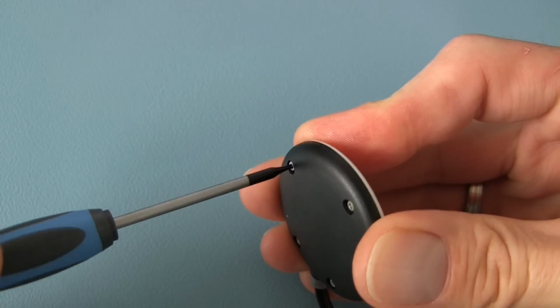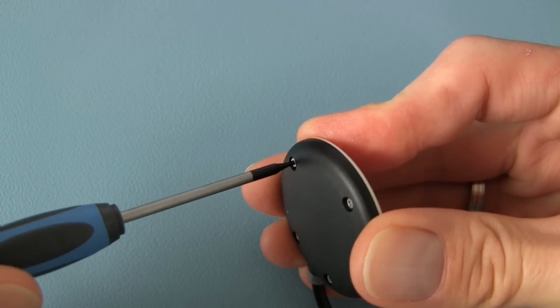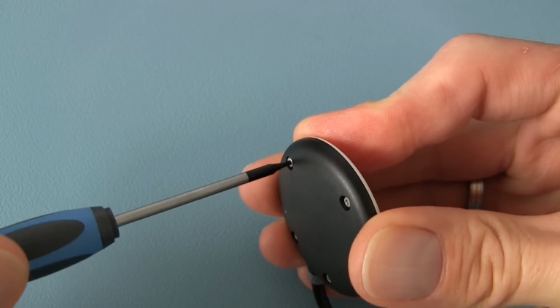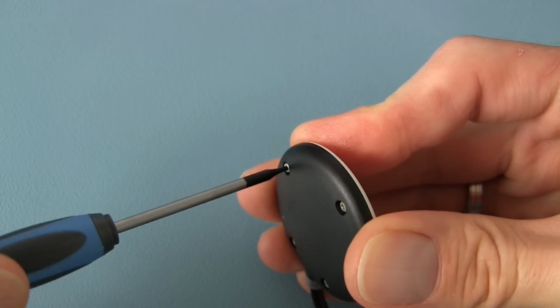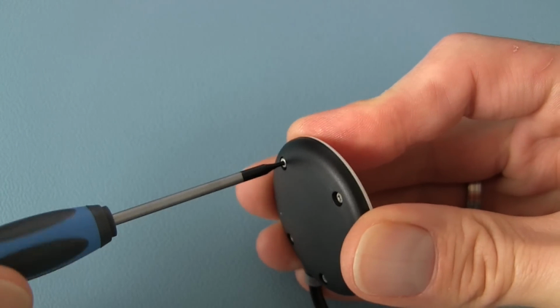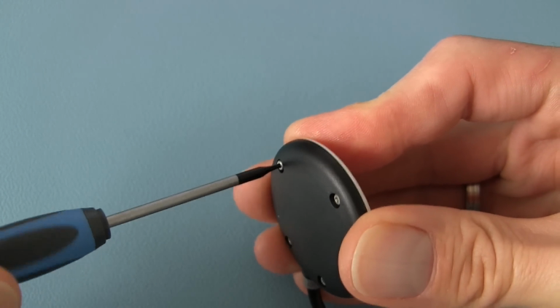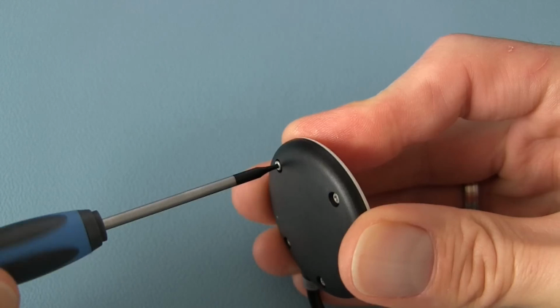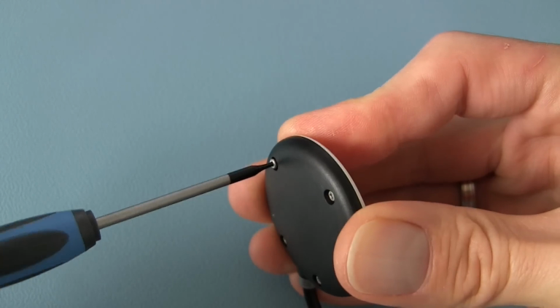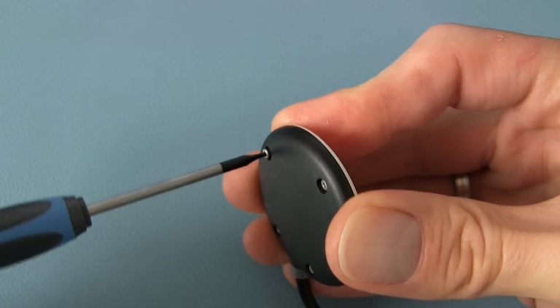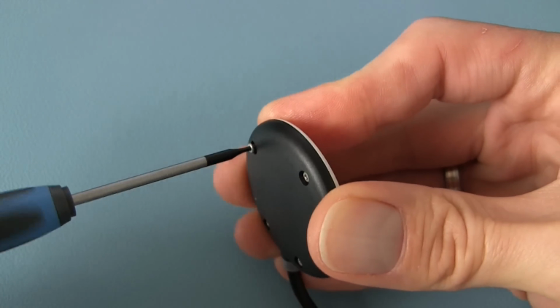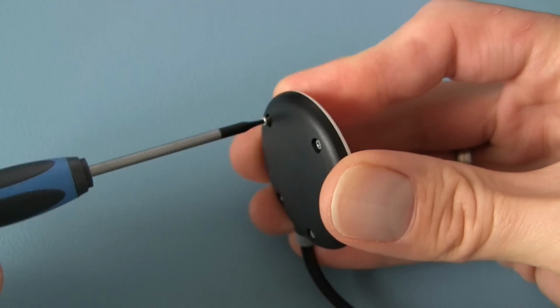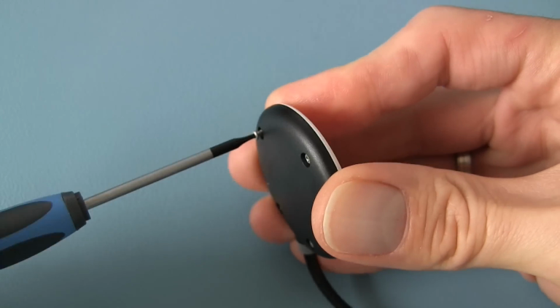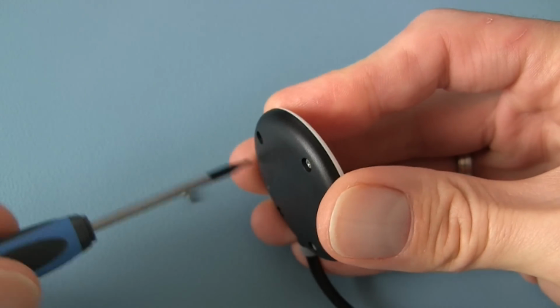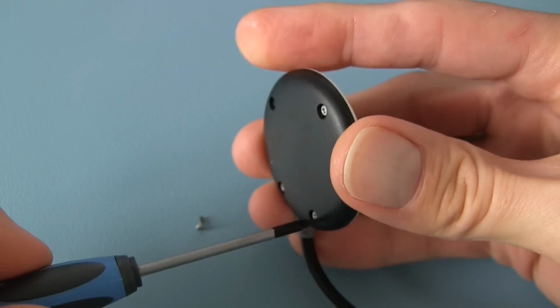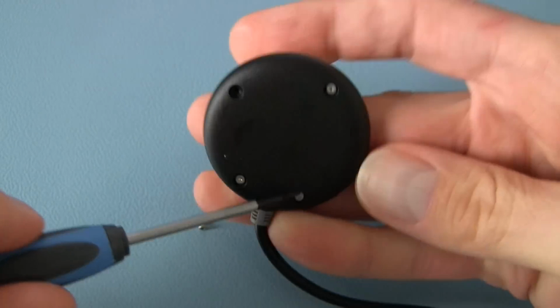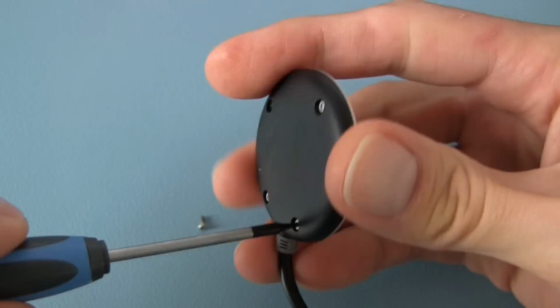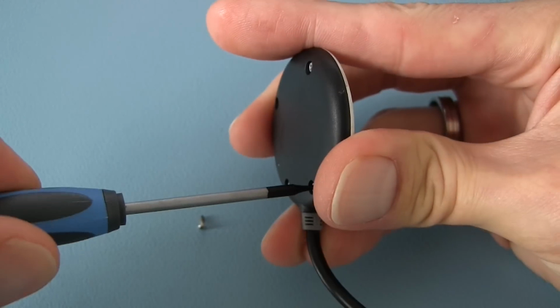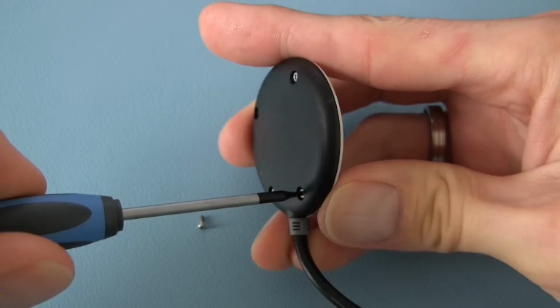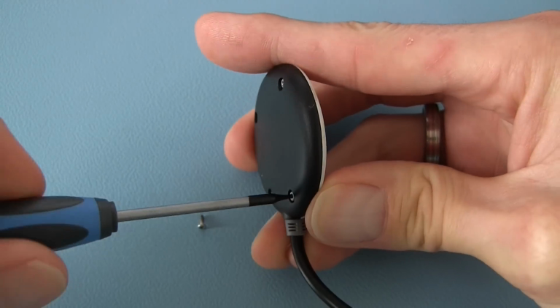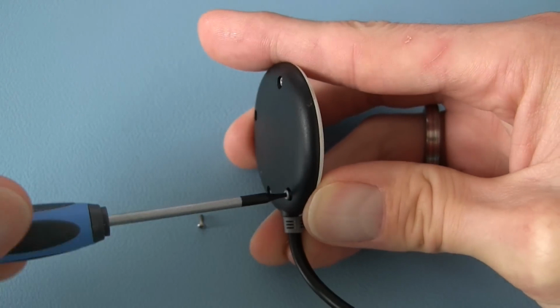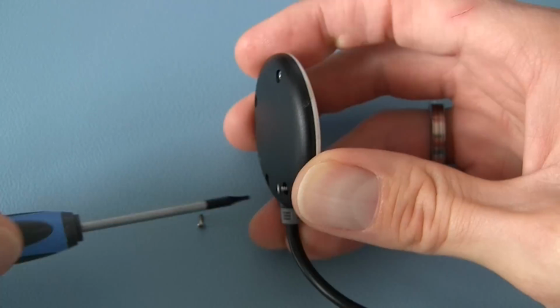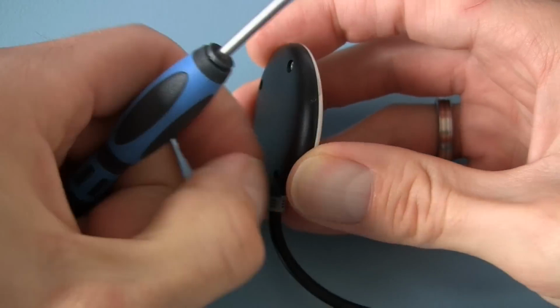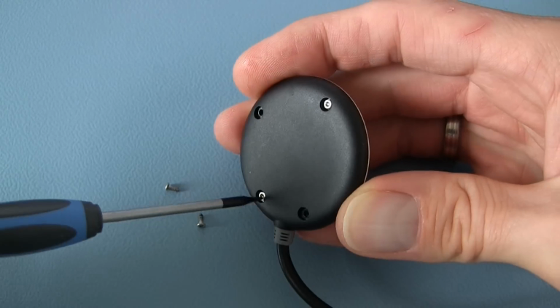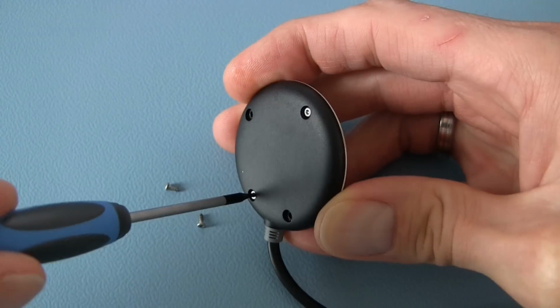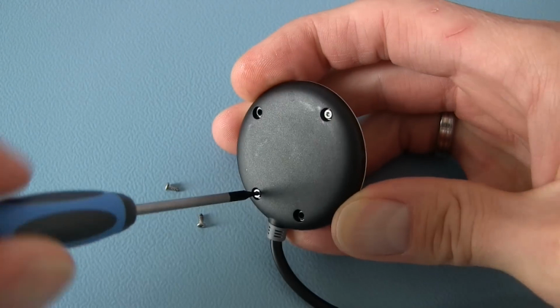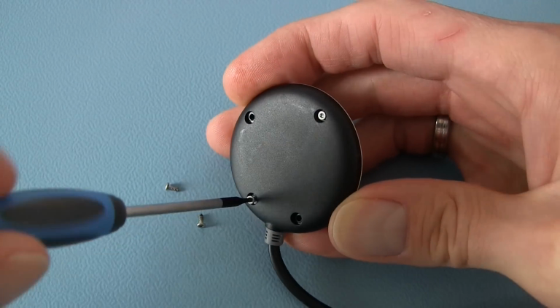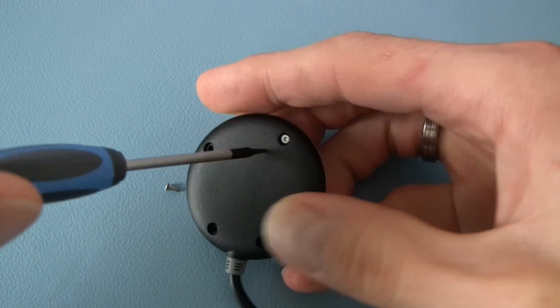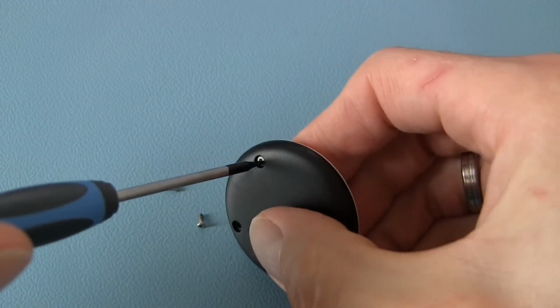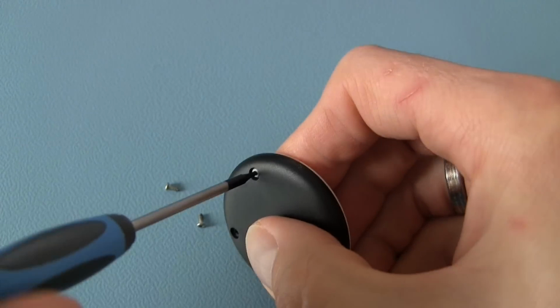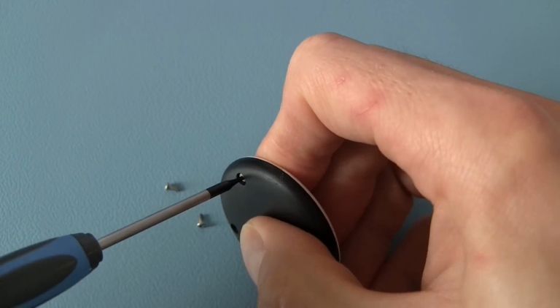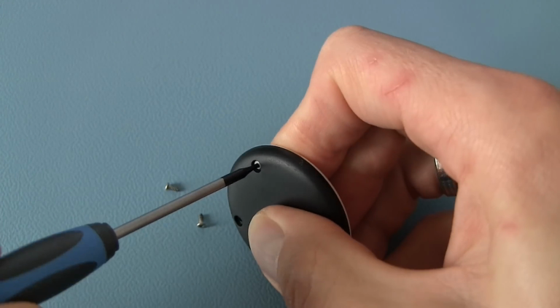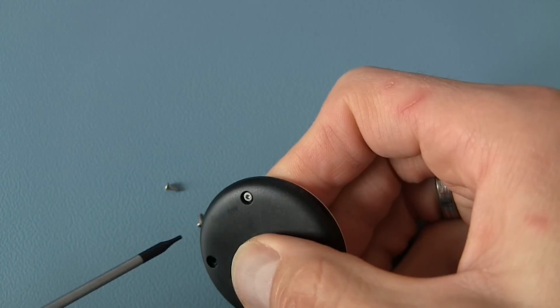To open the GPS I use a T5 Torx screwdriver. Be very careful and don't use excessive force. These are tiny screws that you can easily strip, and if you do you need to drill them out.